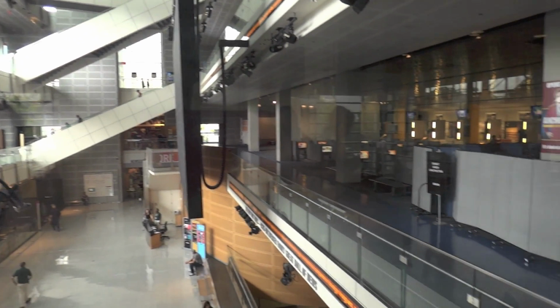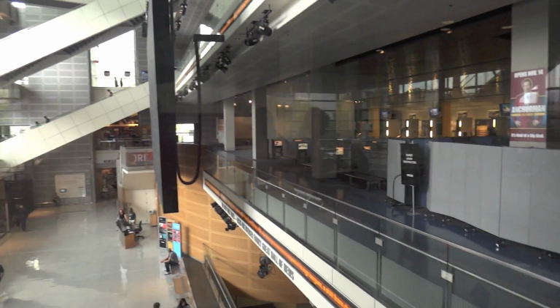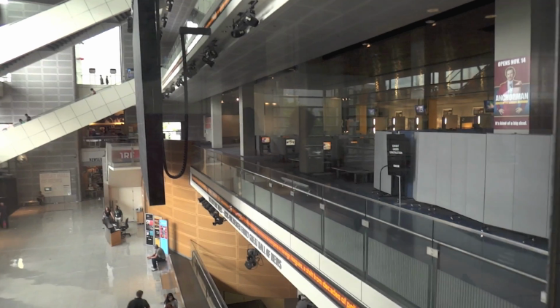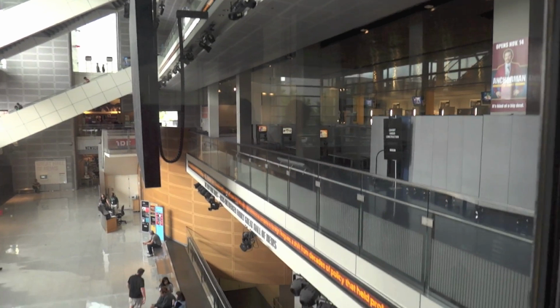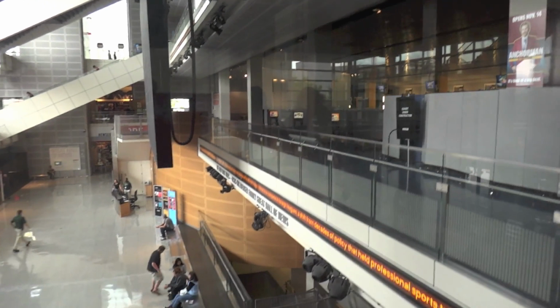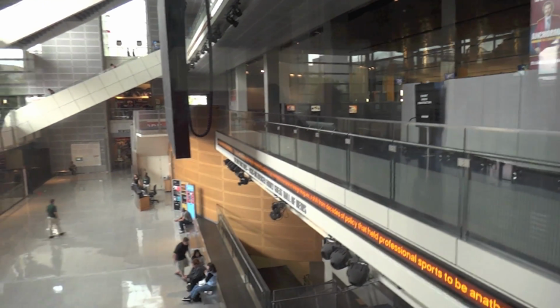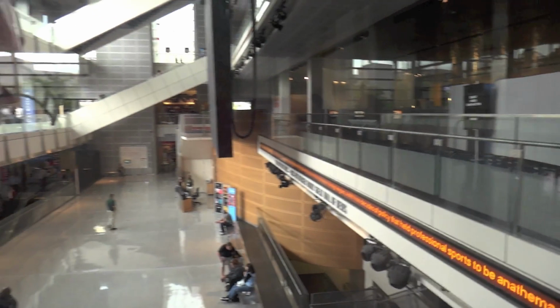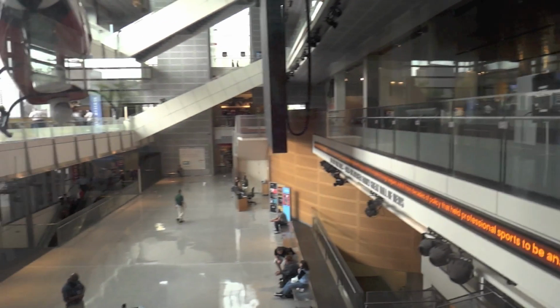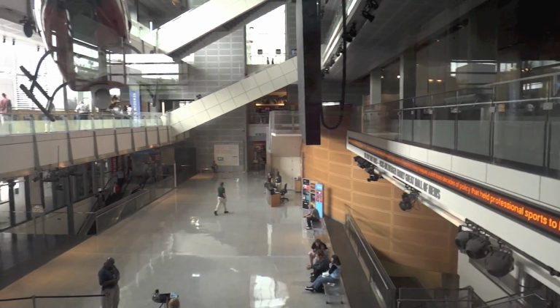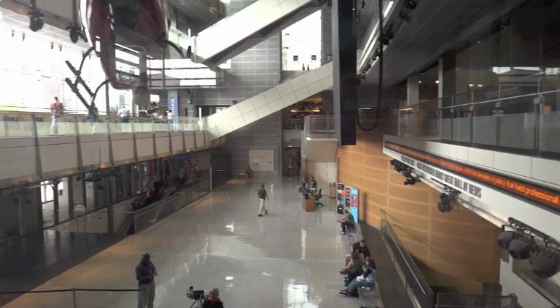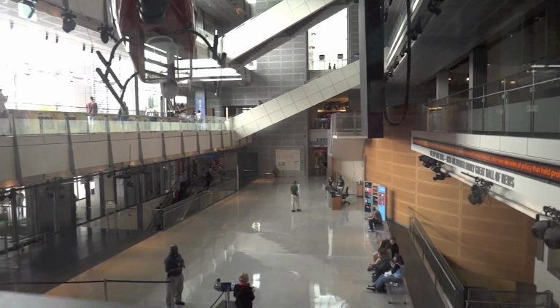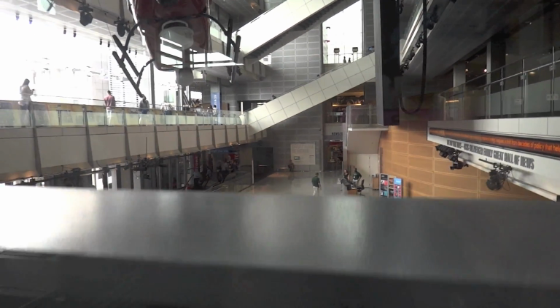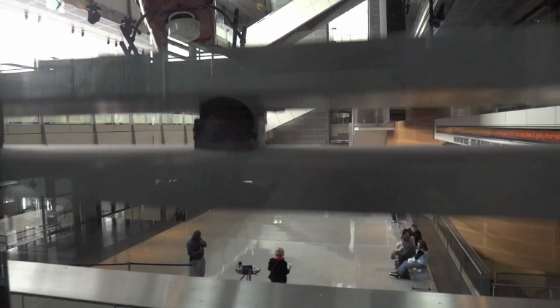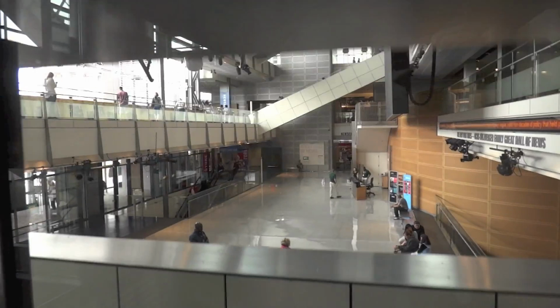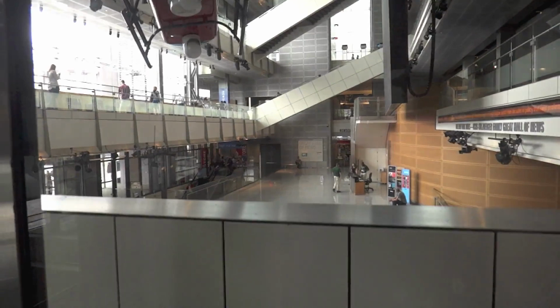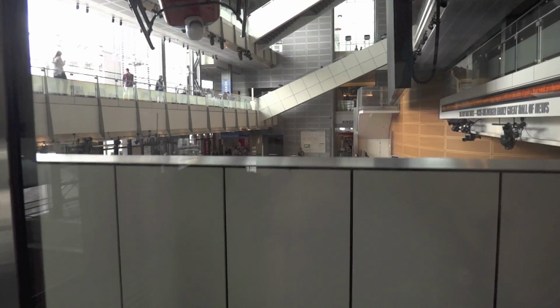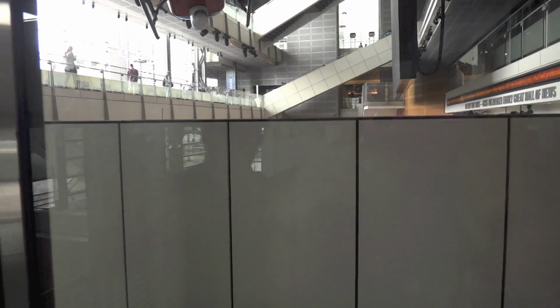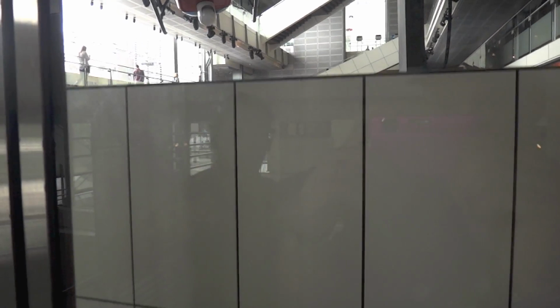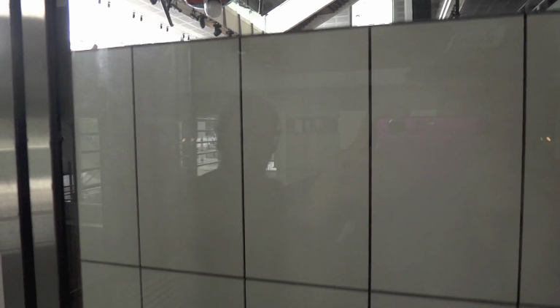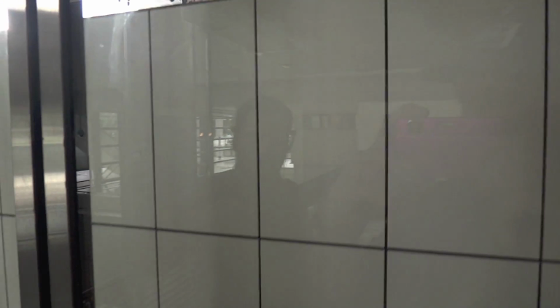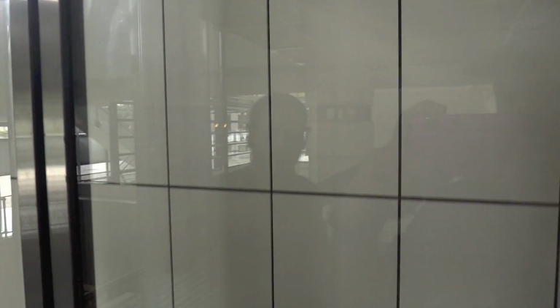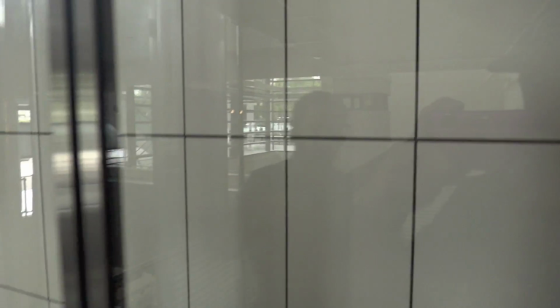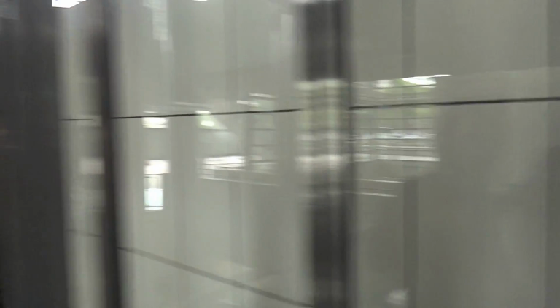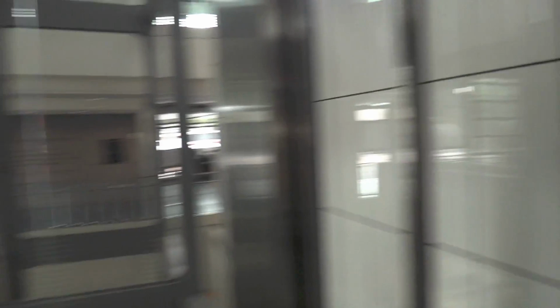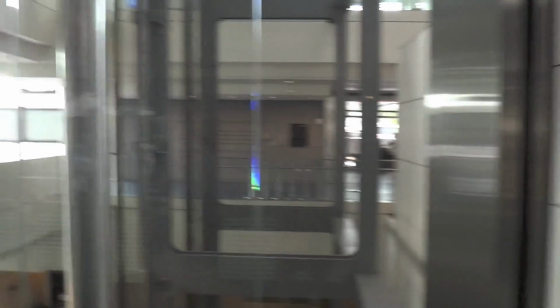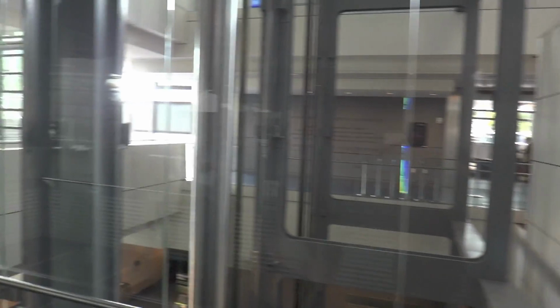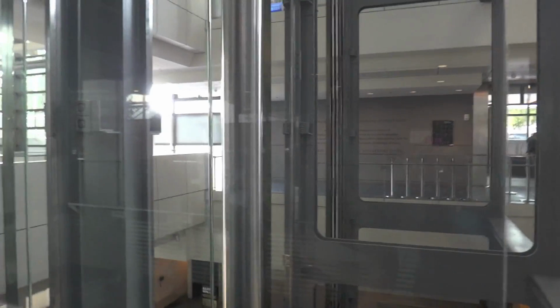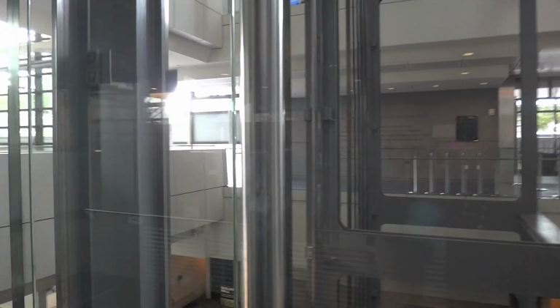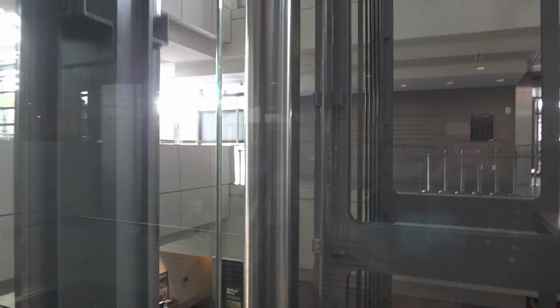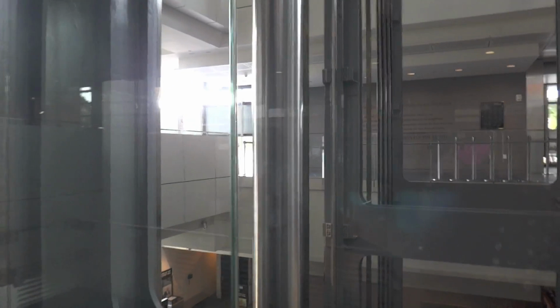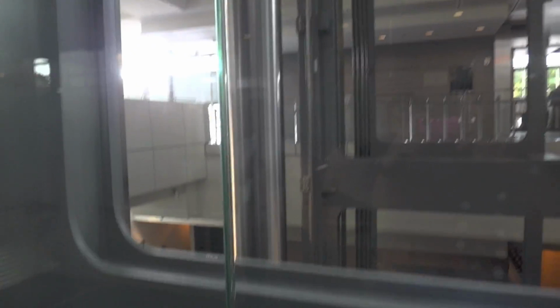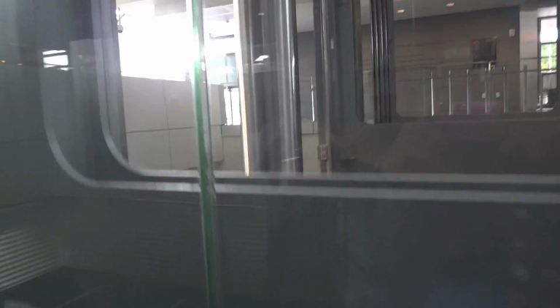It's a very impressive facility. If you're ever in DC, this is a must-visit. As we go down by the wall, we'll look at the piston on the other elevator.